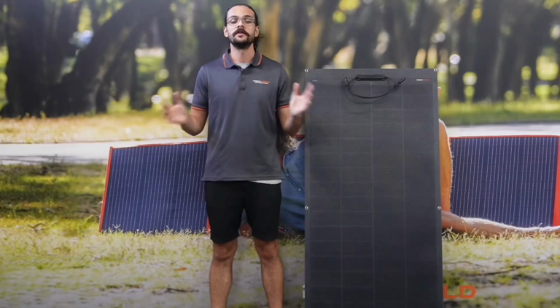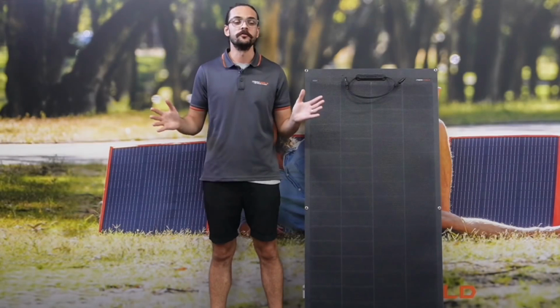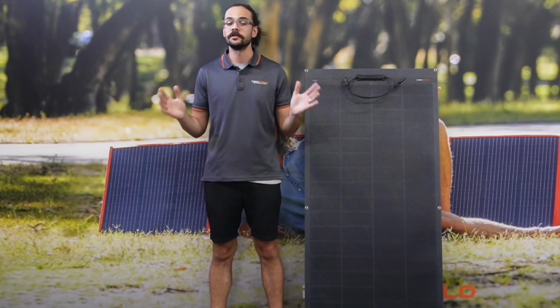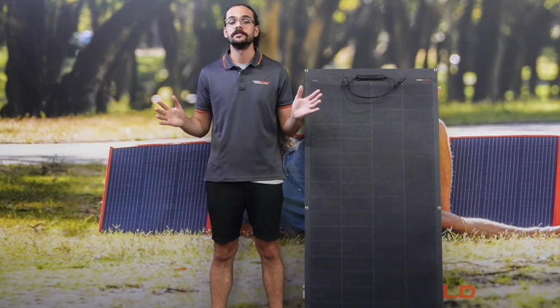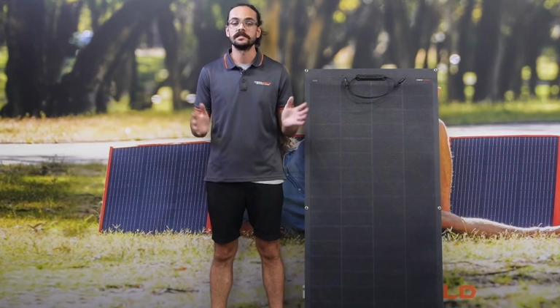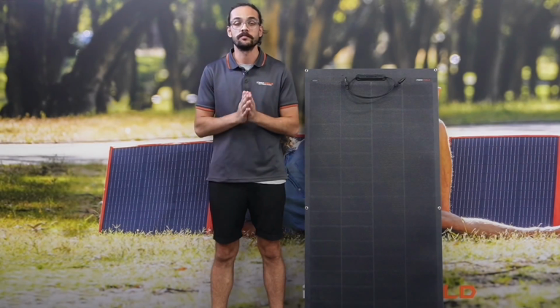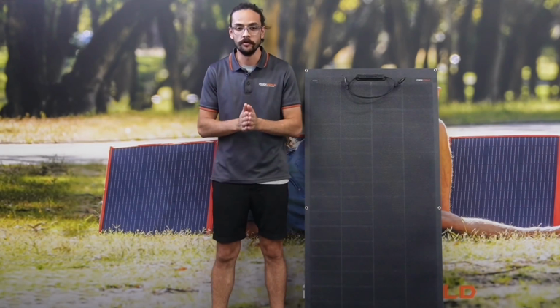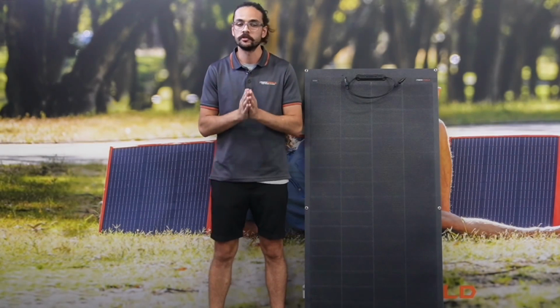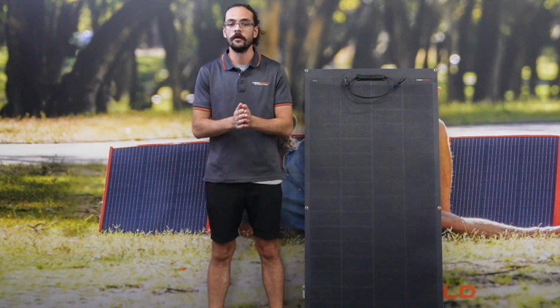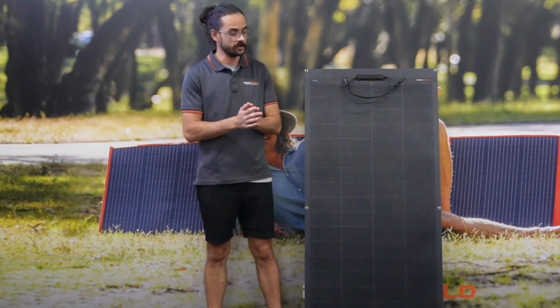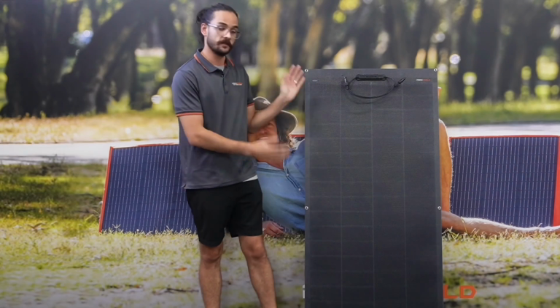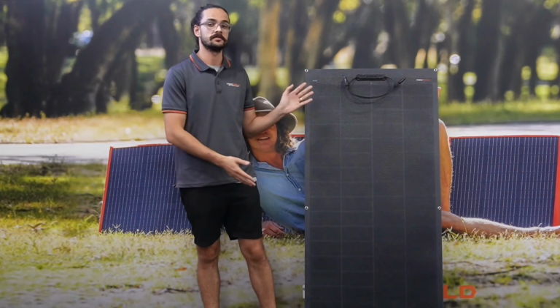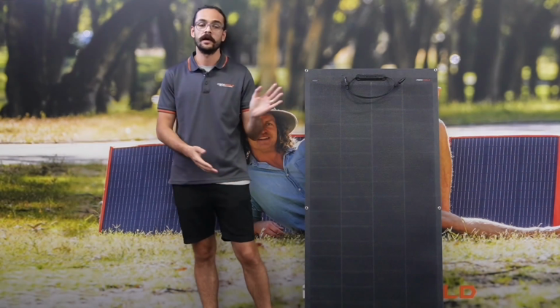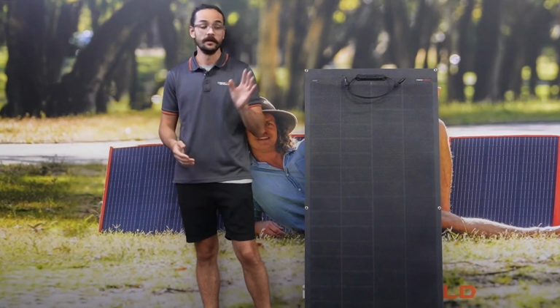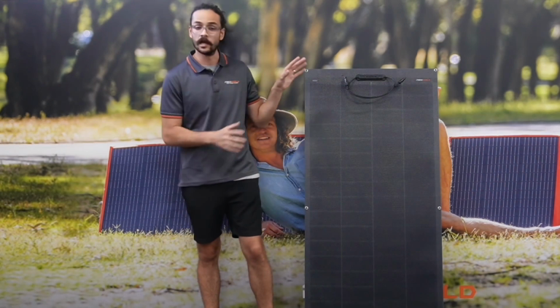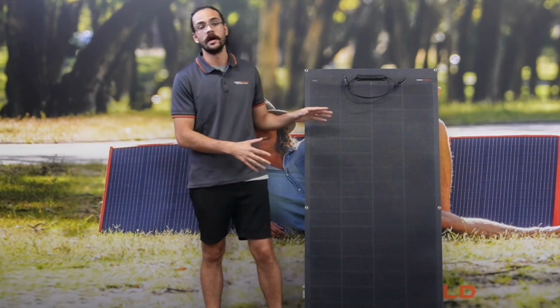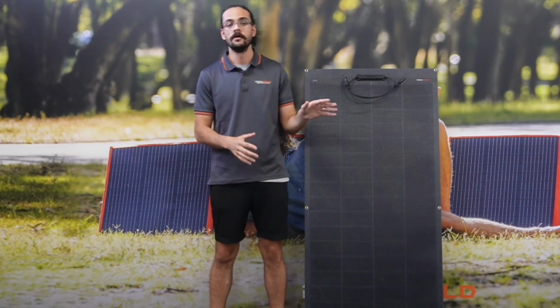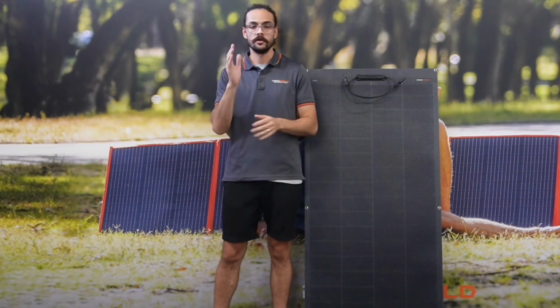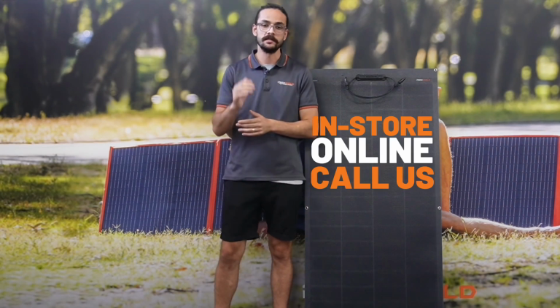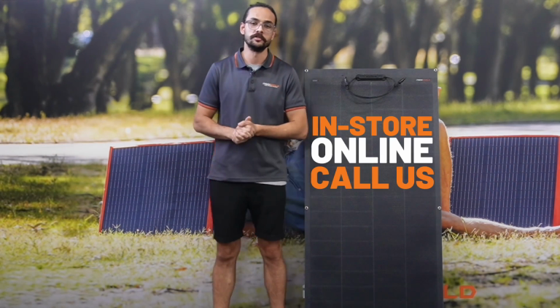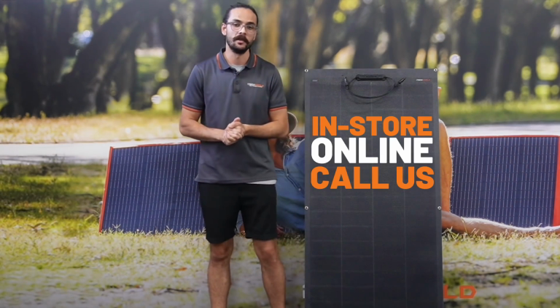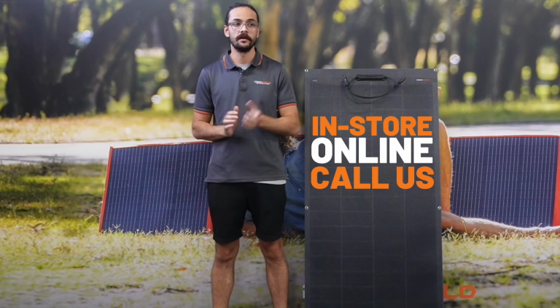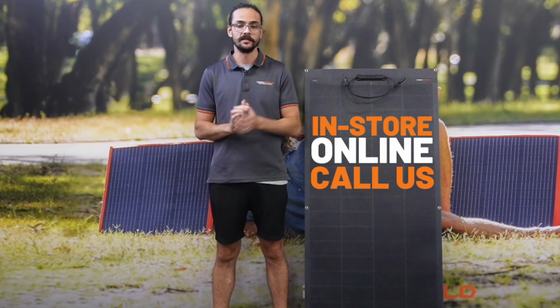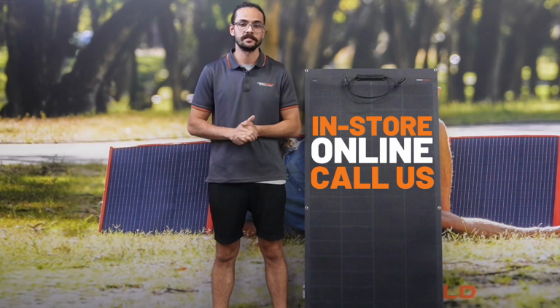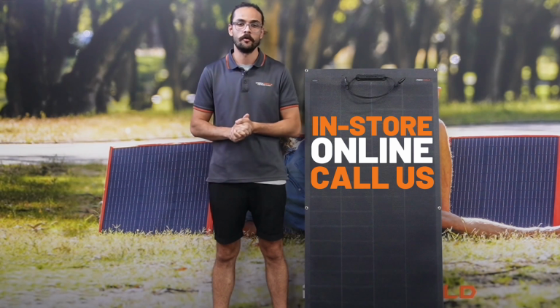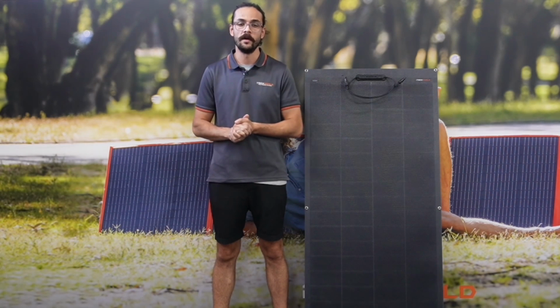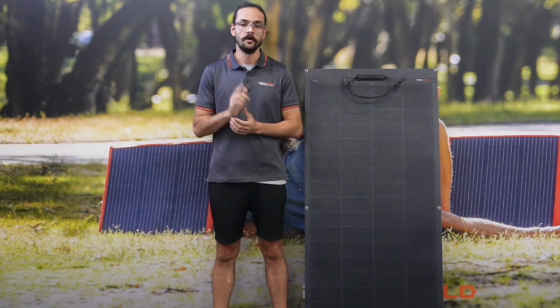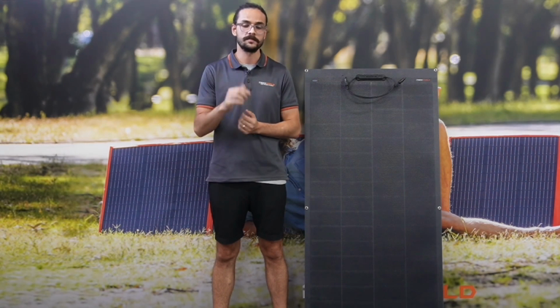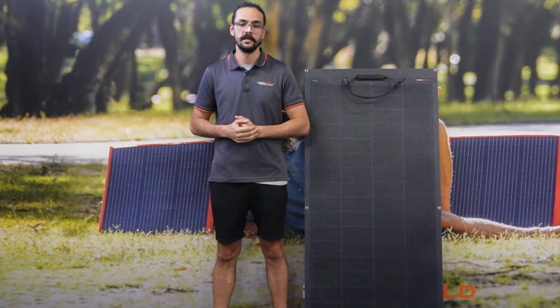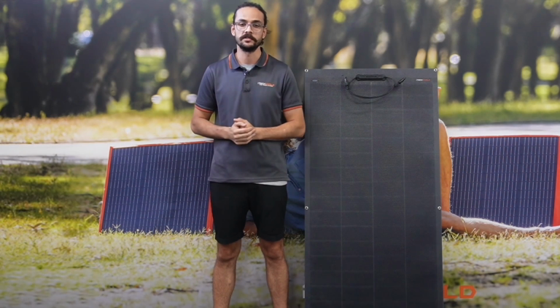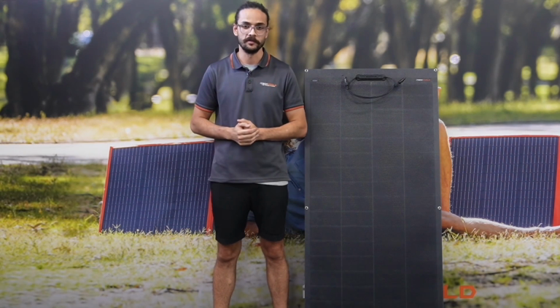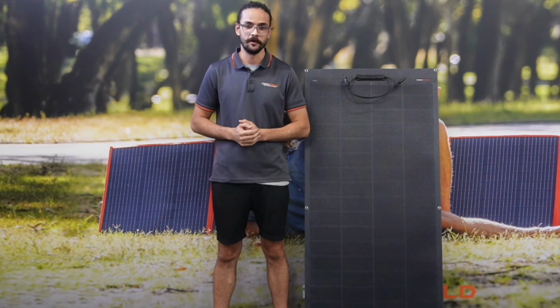Experience the future of solar energy with iTech World's brand new 12 volt 200 watt flexible solar panel. This is available right now, so head in store, jump online, and give our friendly sales team a call — and remember, always power your next adventure with iTech World.